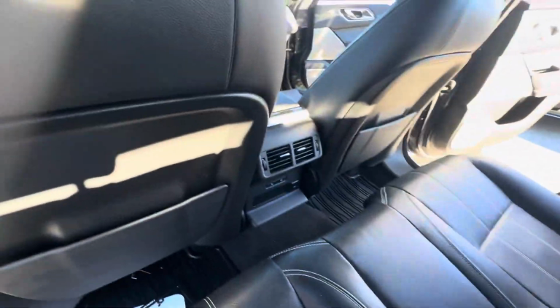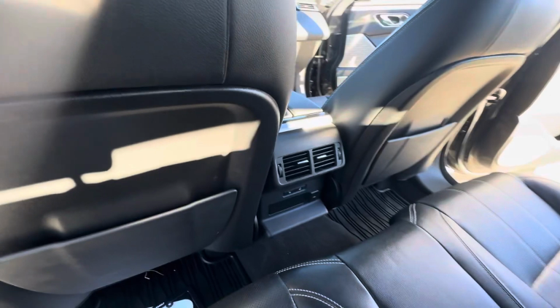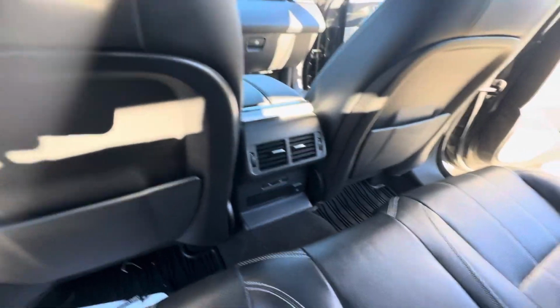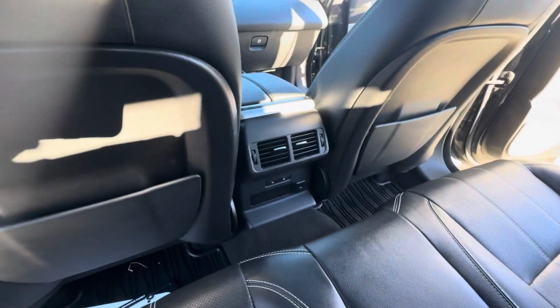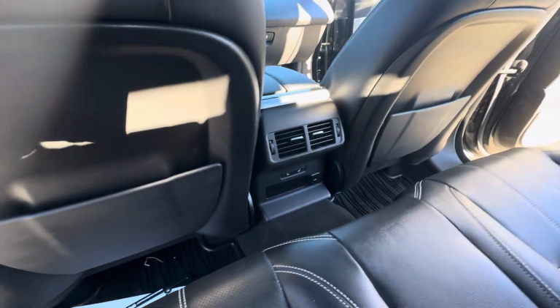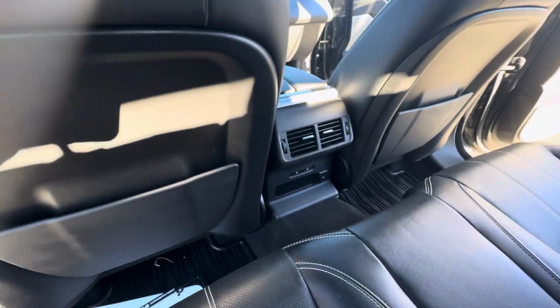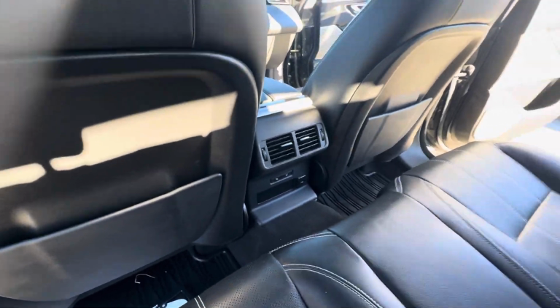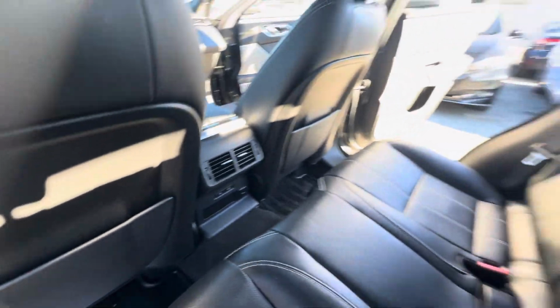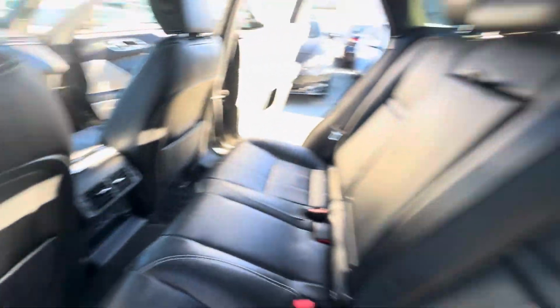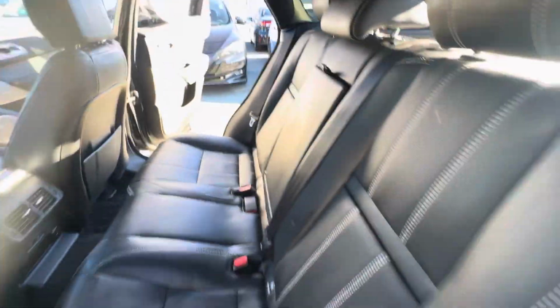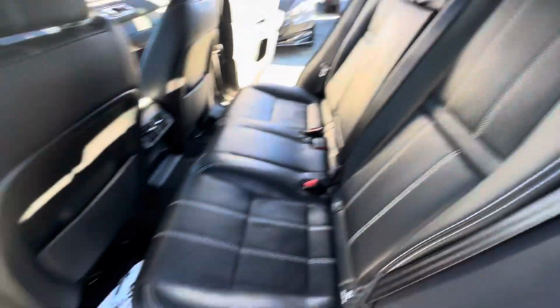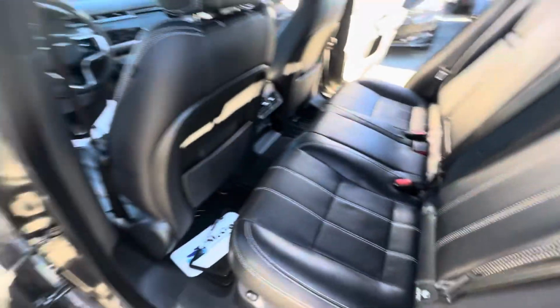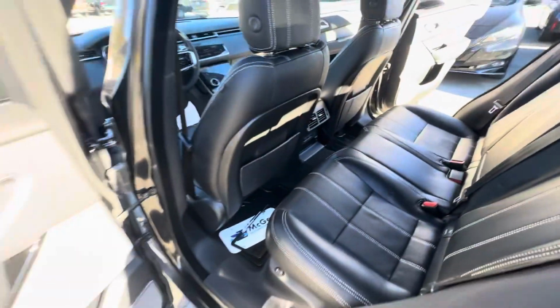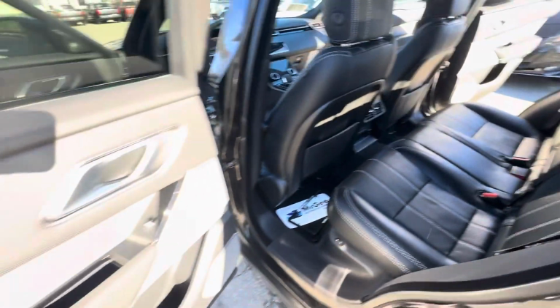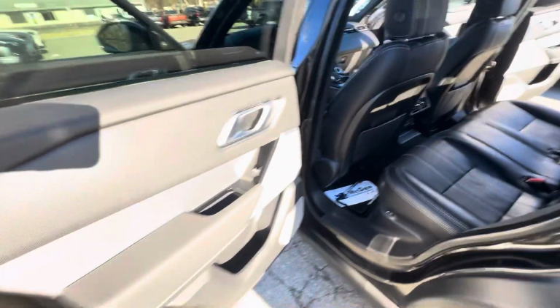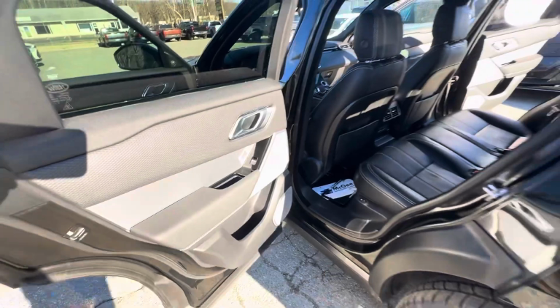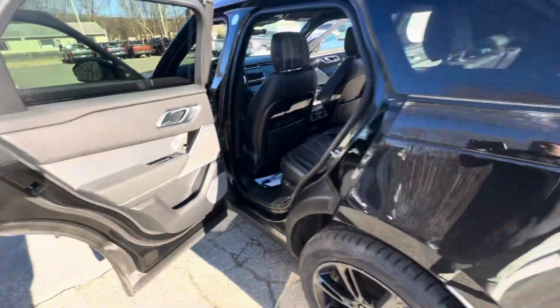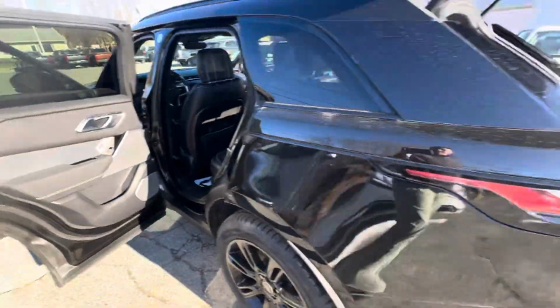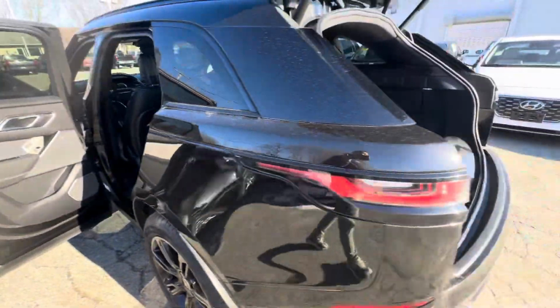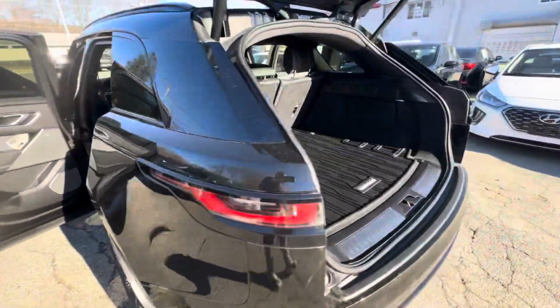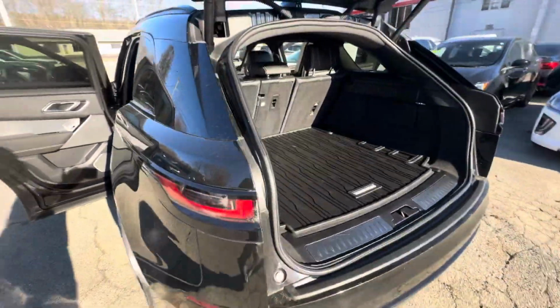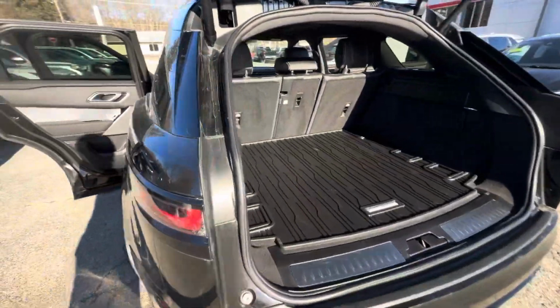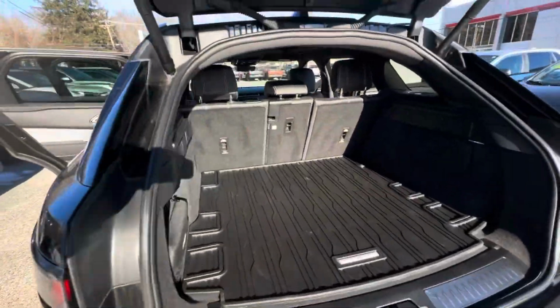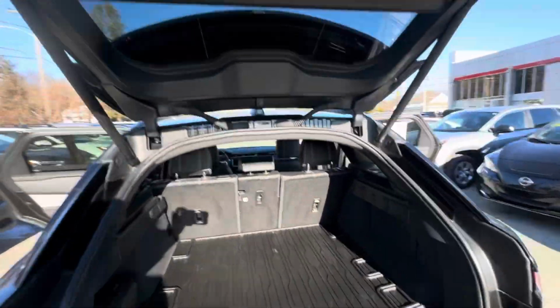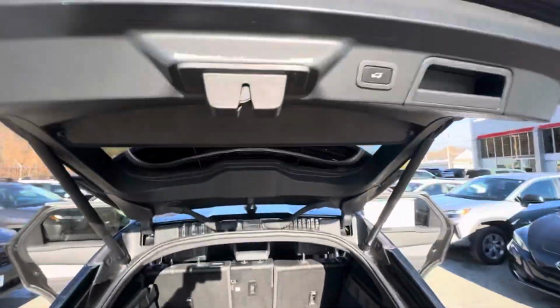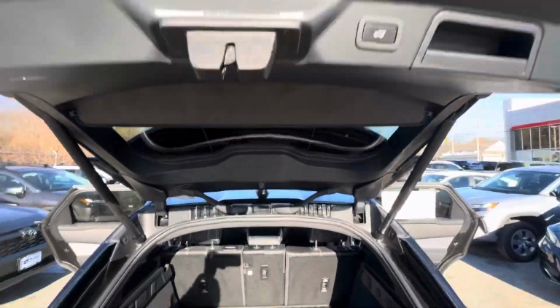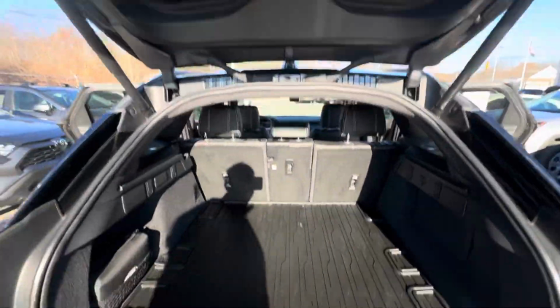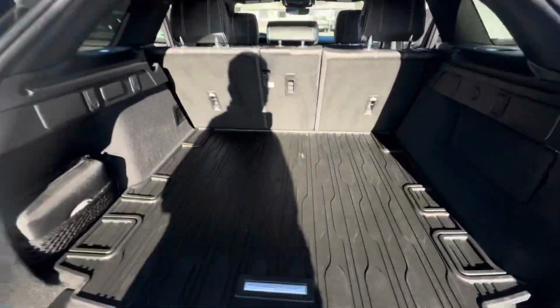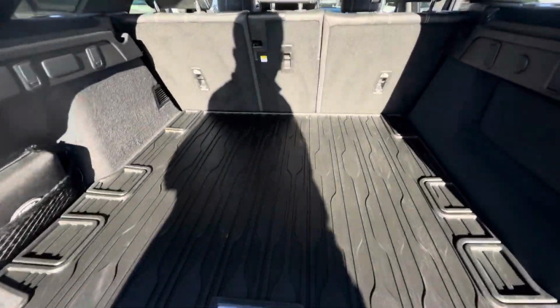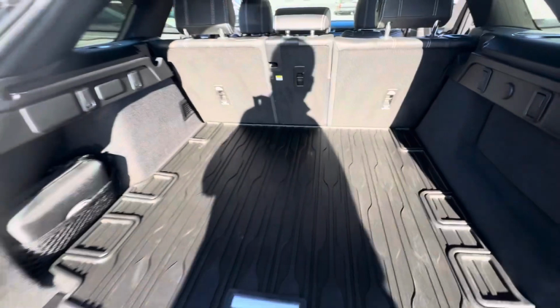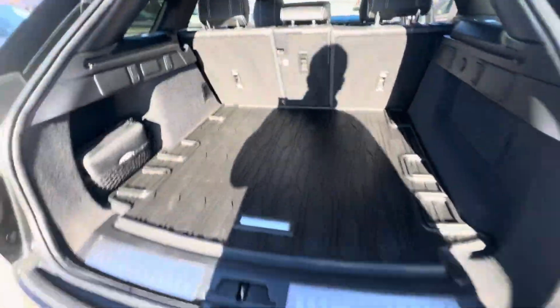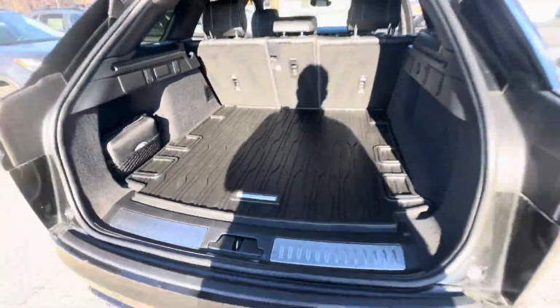Here in the second row, you do have your AC vents, heated rear seats, and USBs. Good amount of space back here as well. Then the trunk space — it is a power tailgate, by the way — tons of space back here.